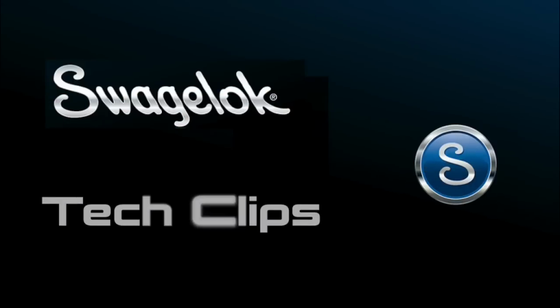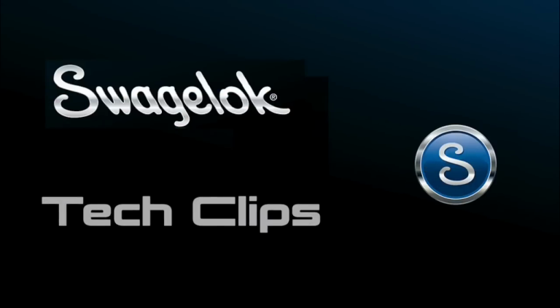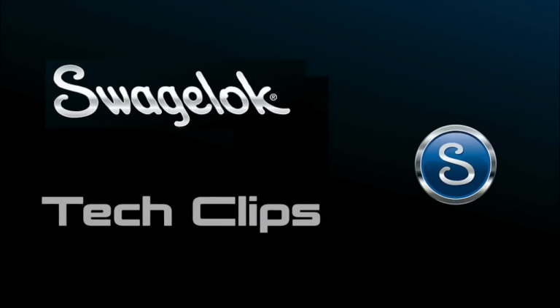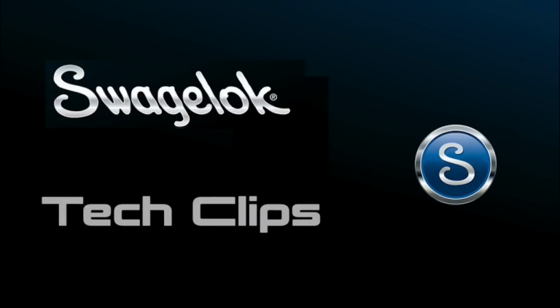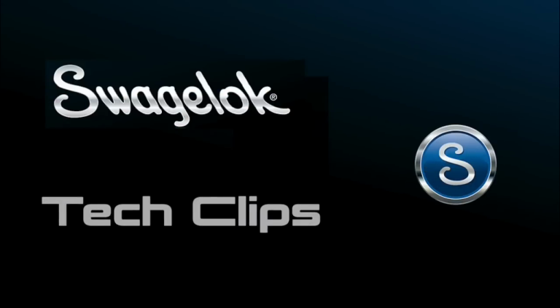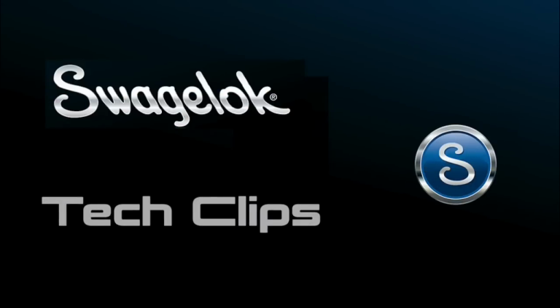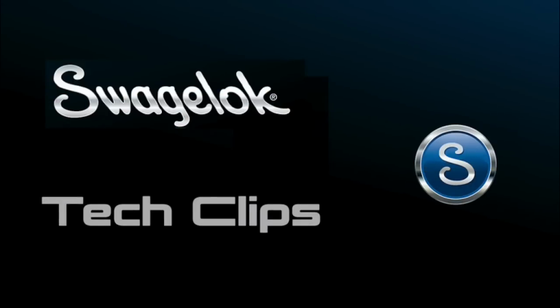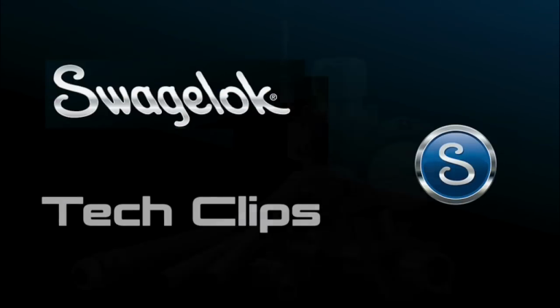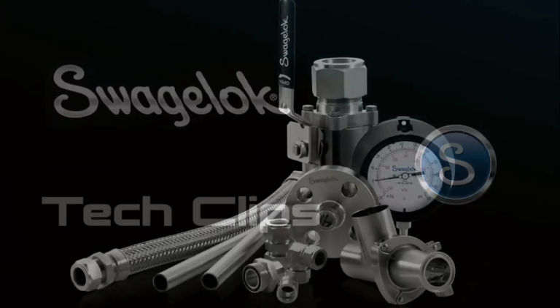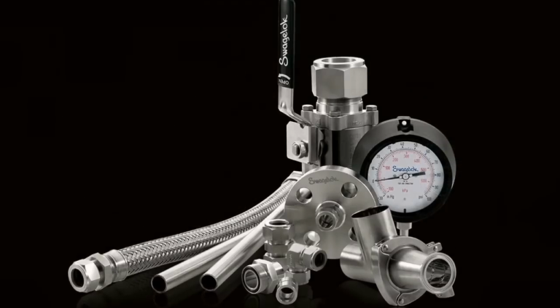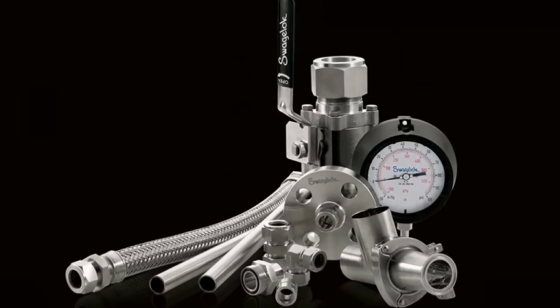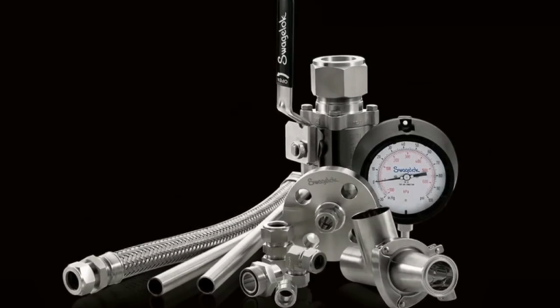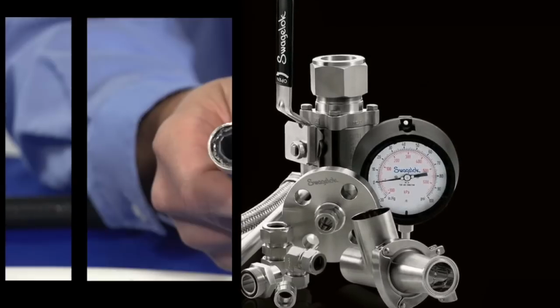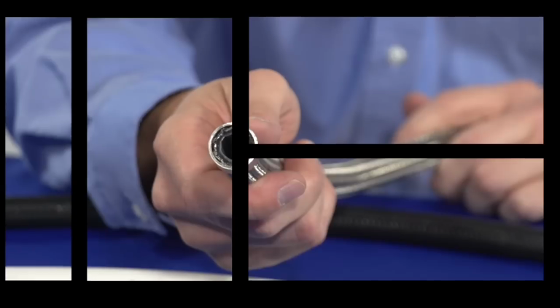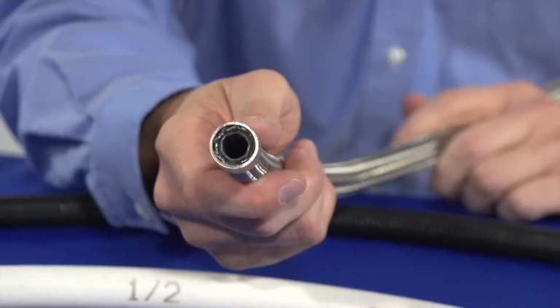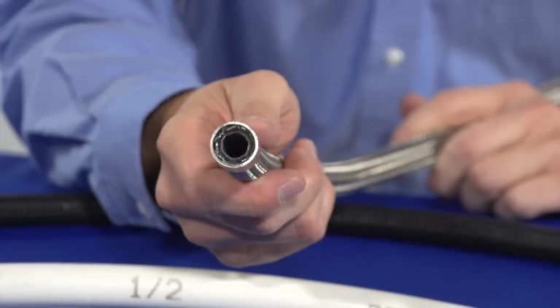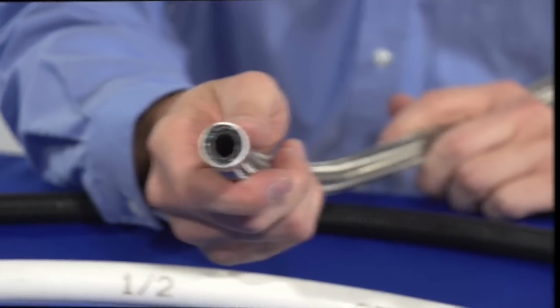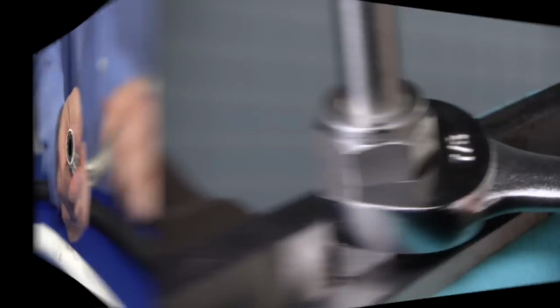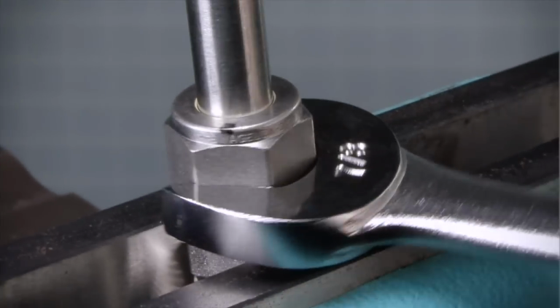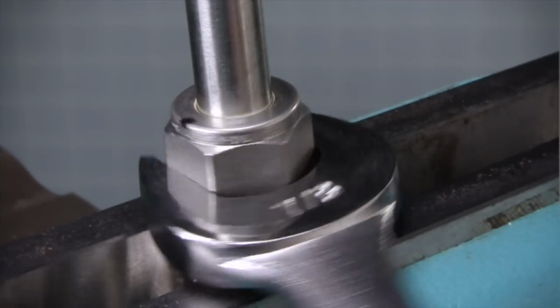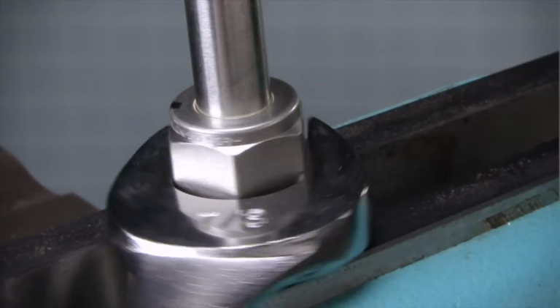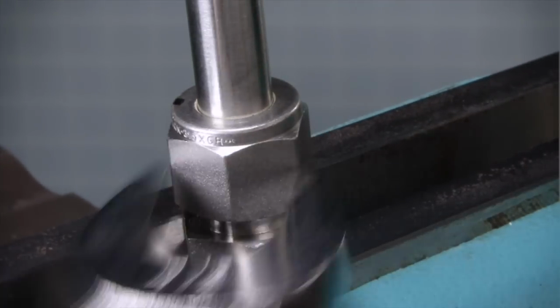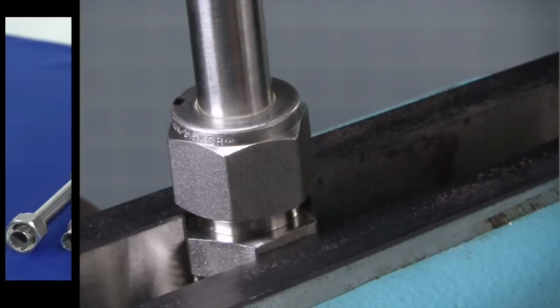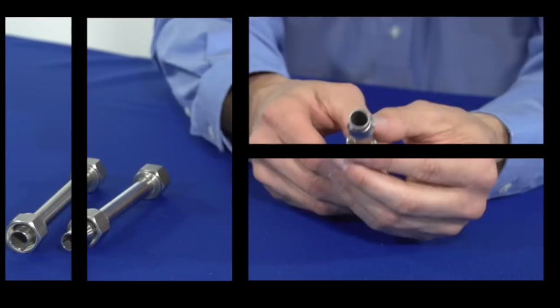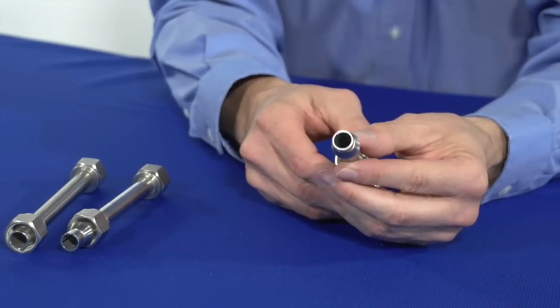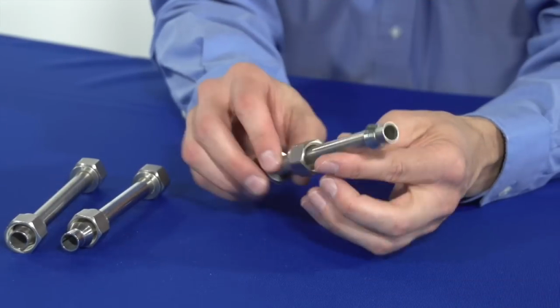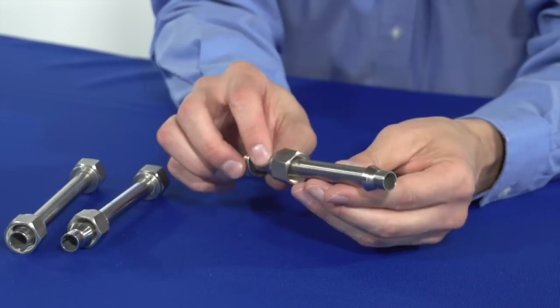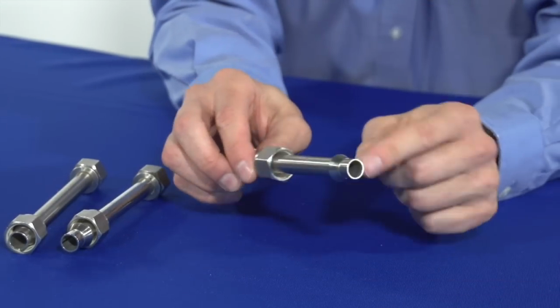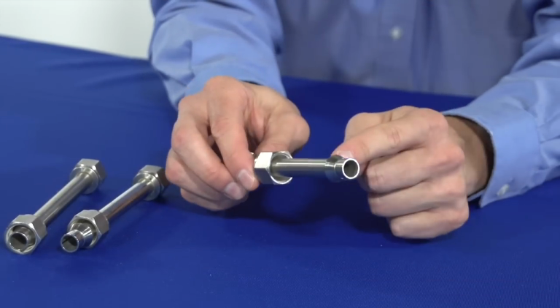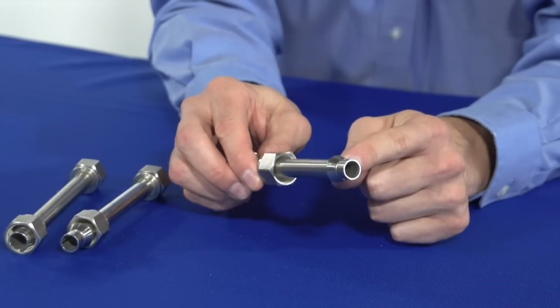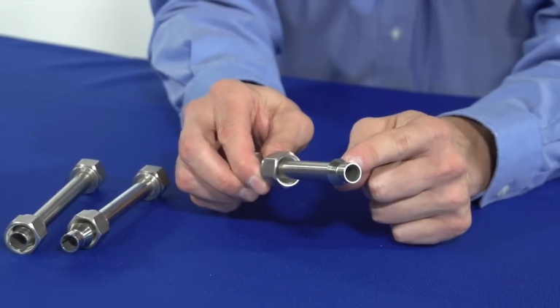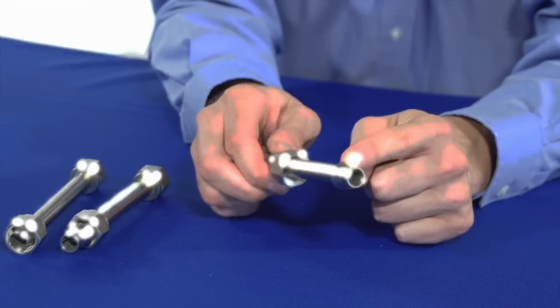Introducing Swagelok Tech Clips, bite-sized training and fluid system best practices. In today's video, we're going to talk about the Swagelok tube fitting.